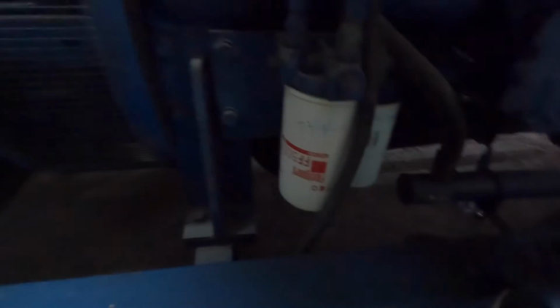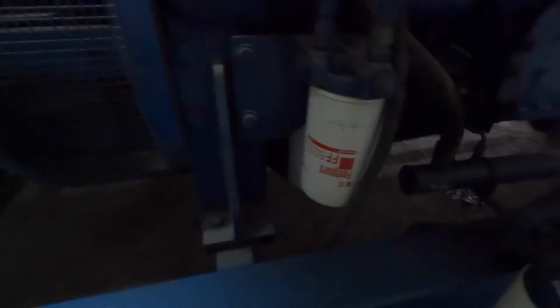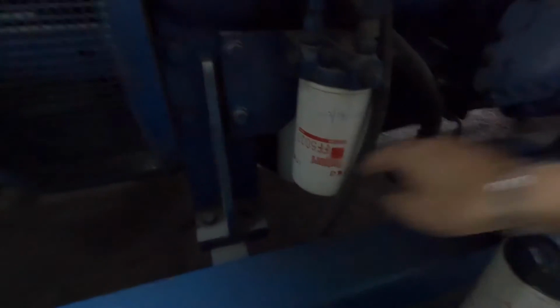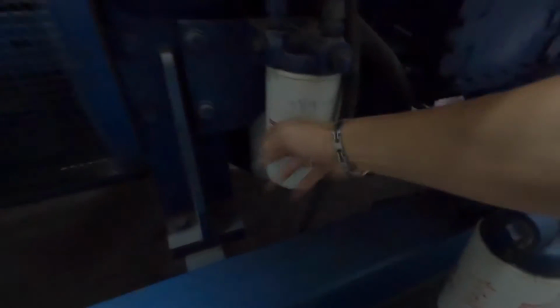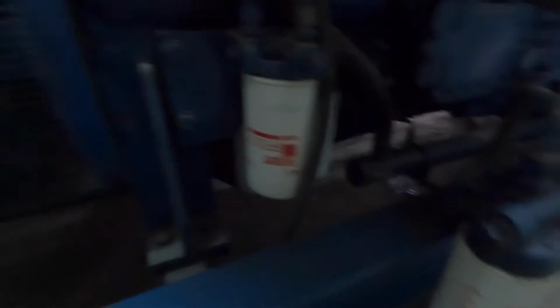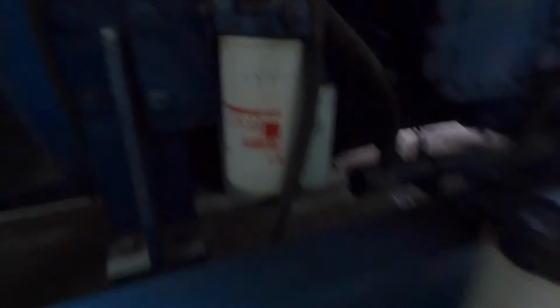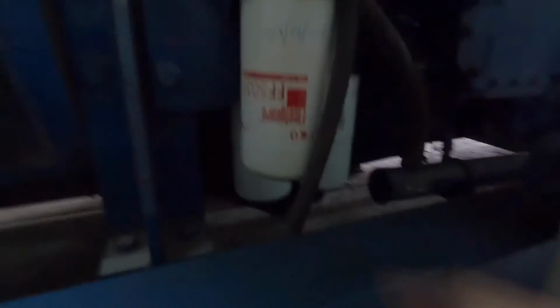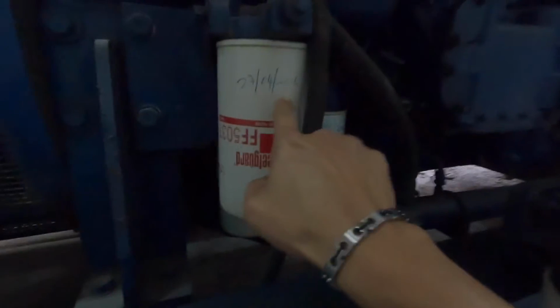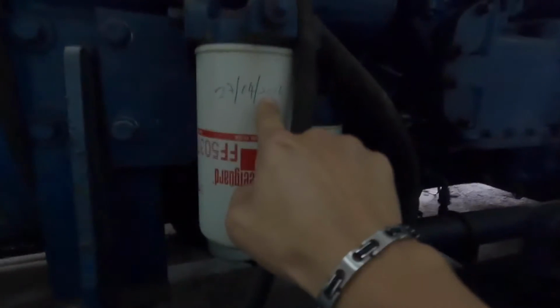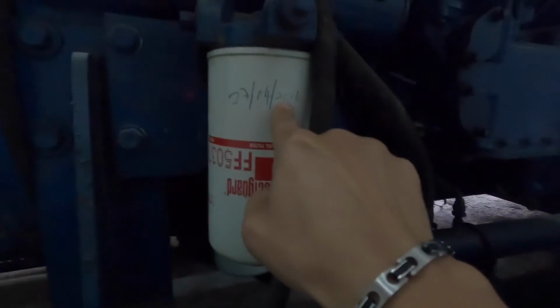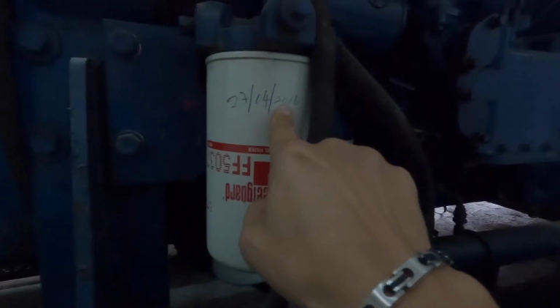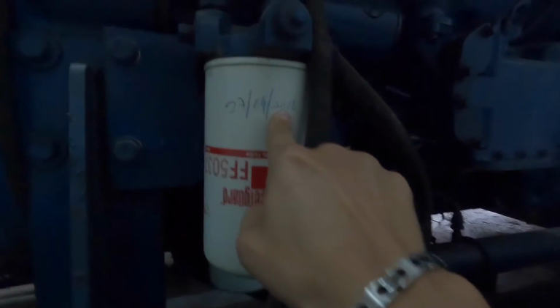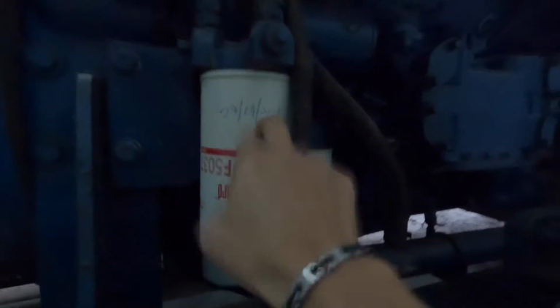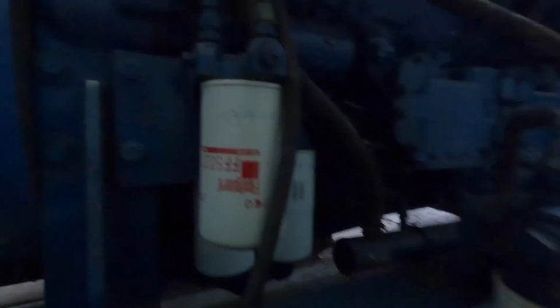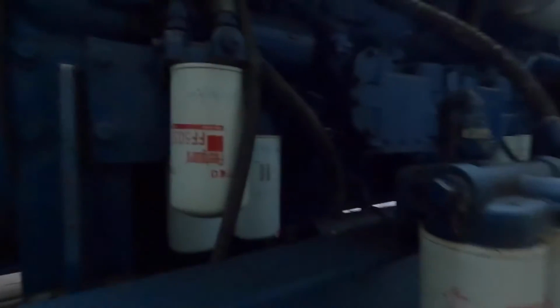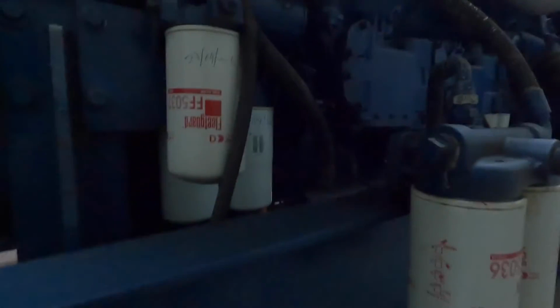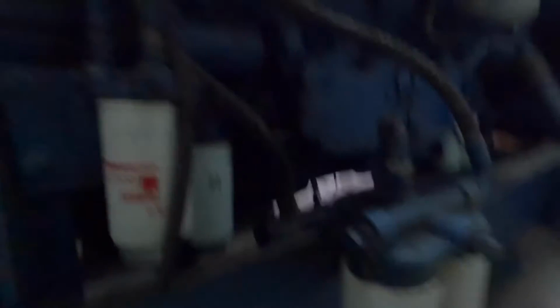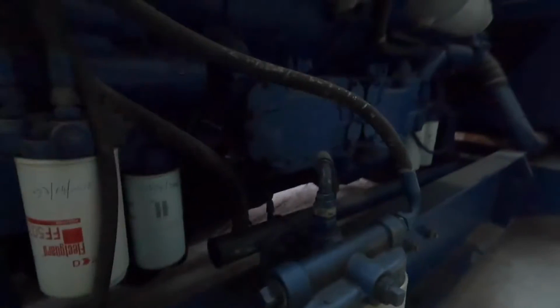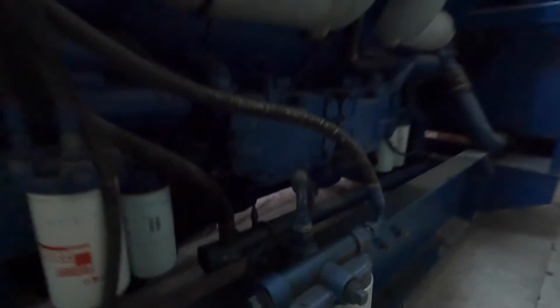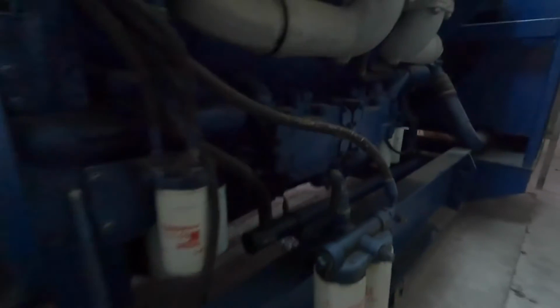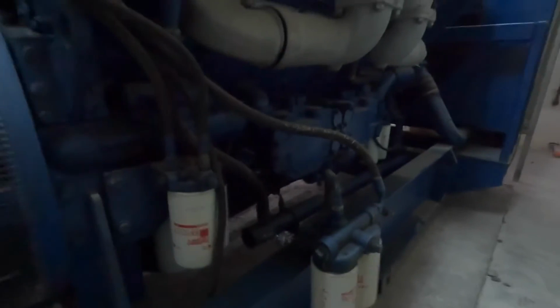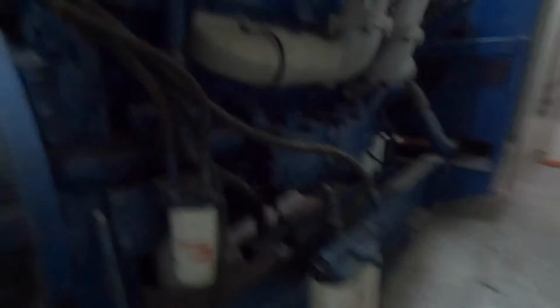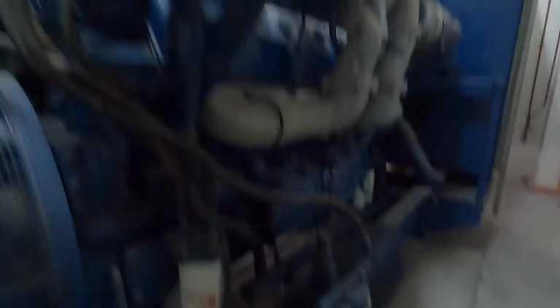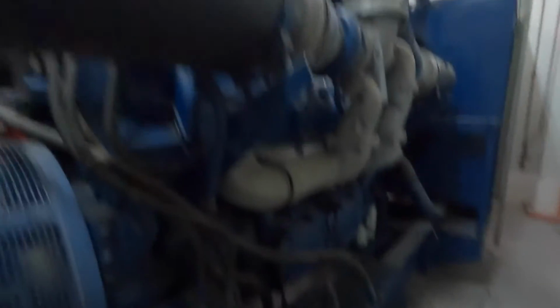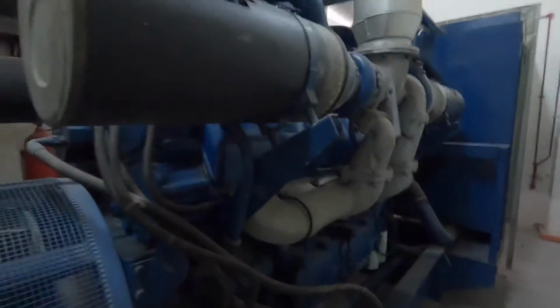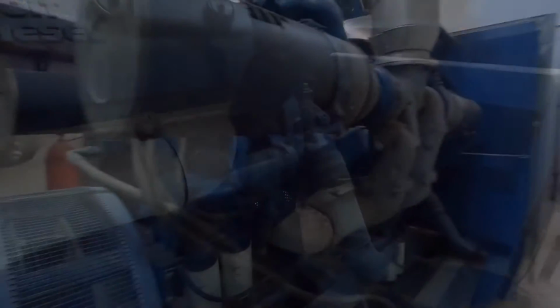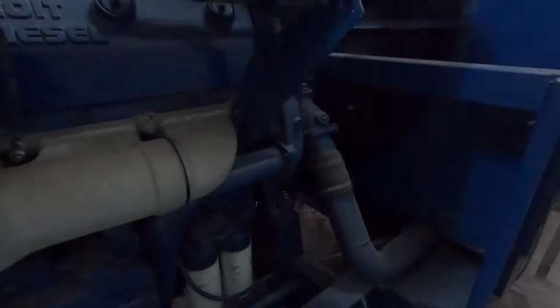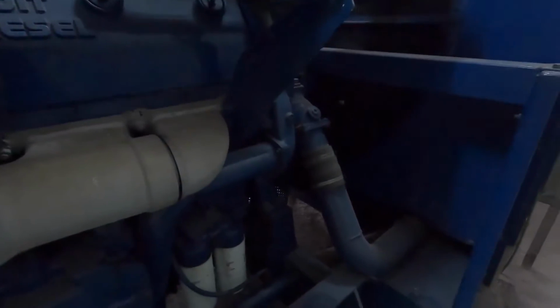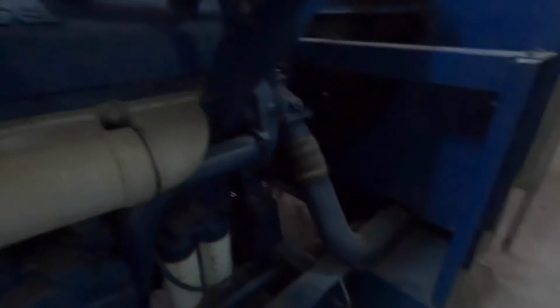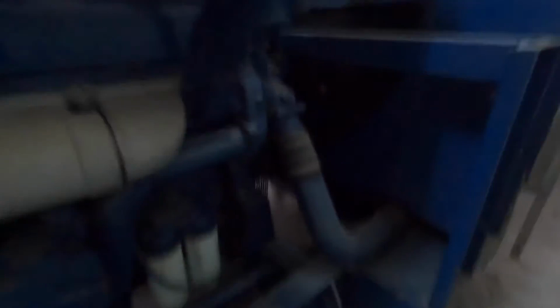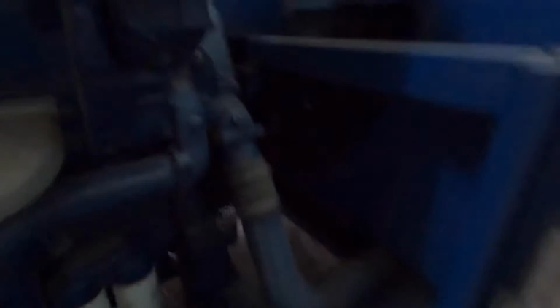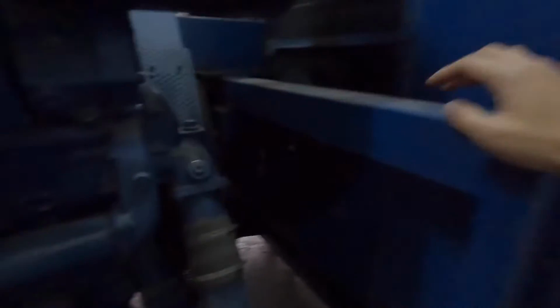Looking at this Genset, it has been many years of service. The last servicing date is 2016, so it is advisable to do servicing as it's more than three years from the last service date.